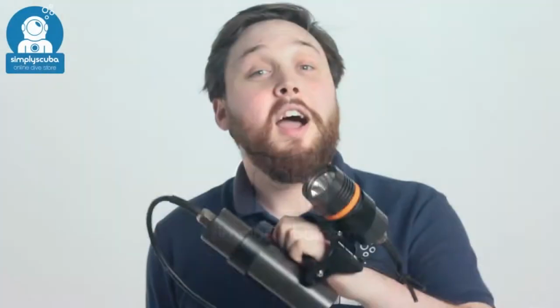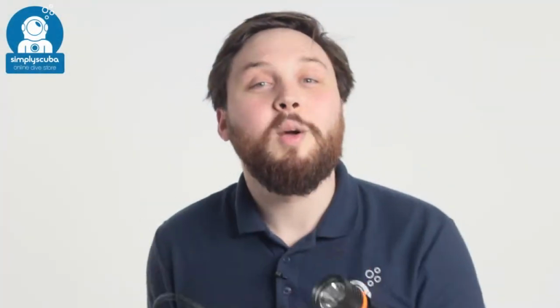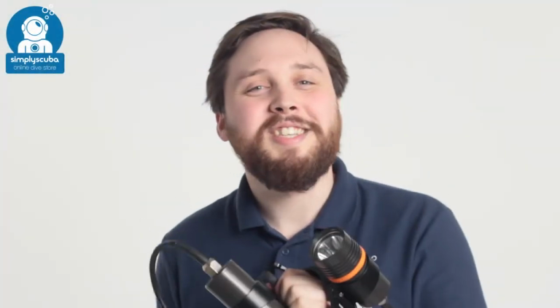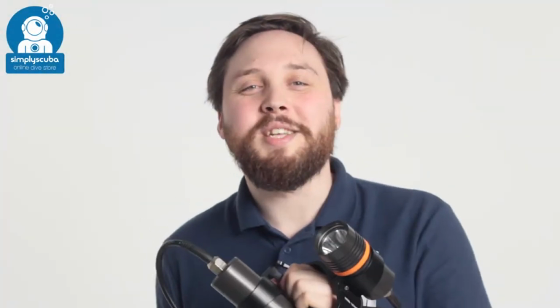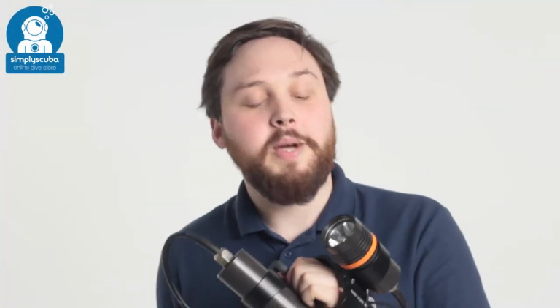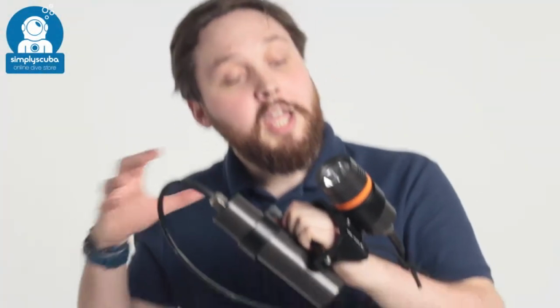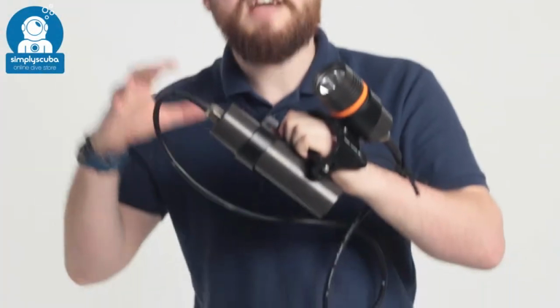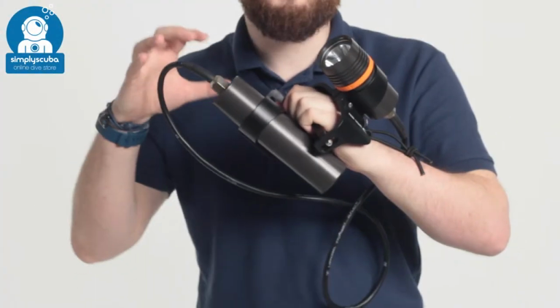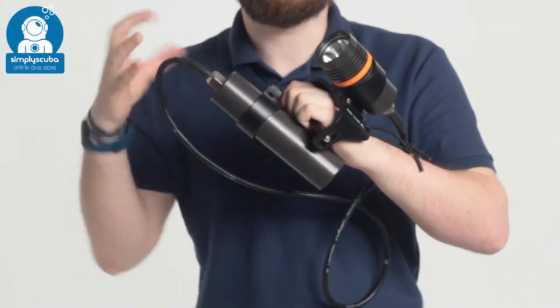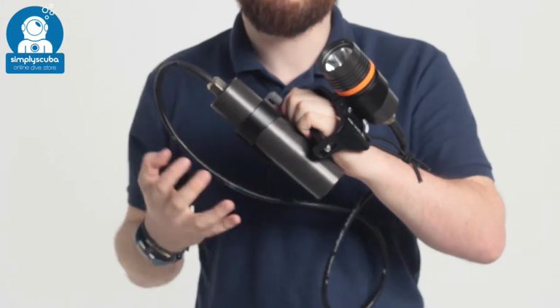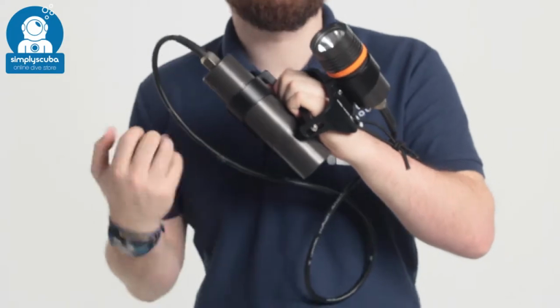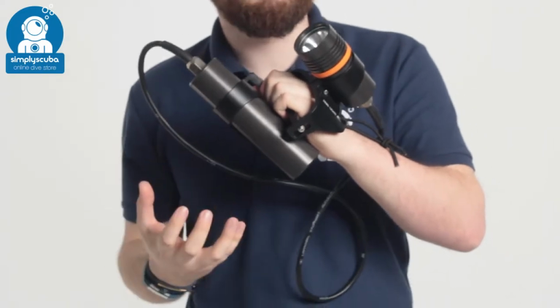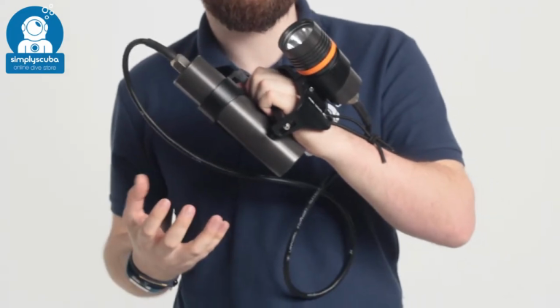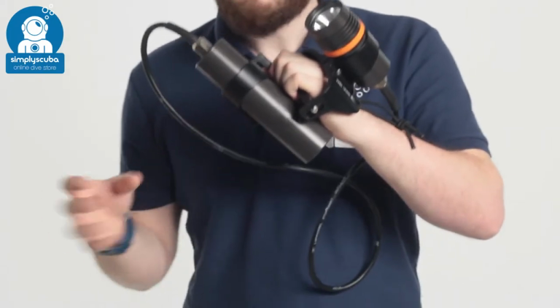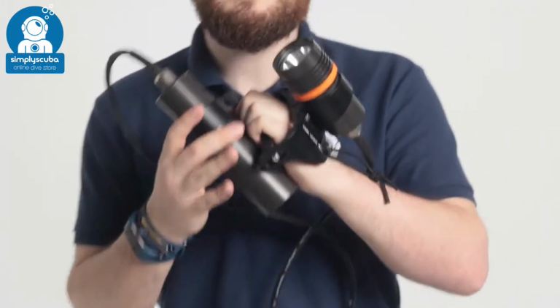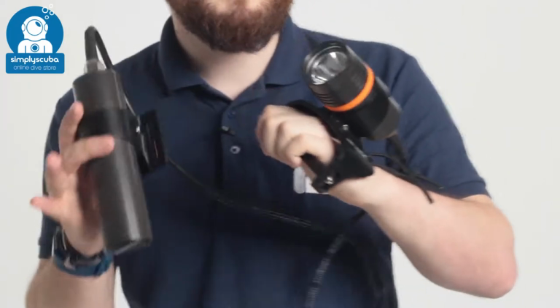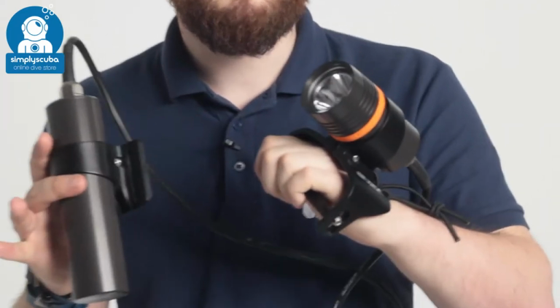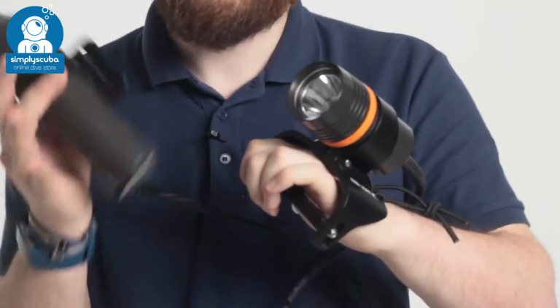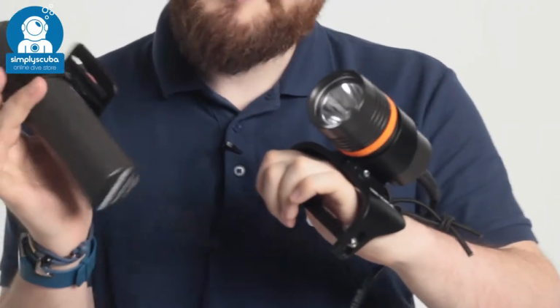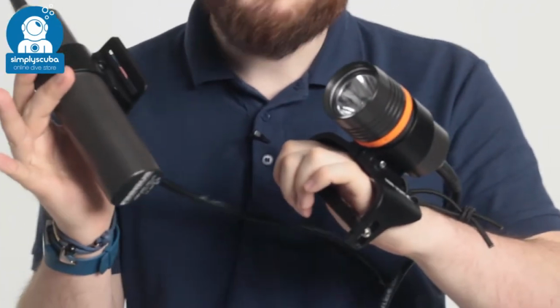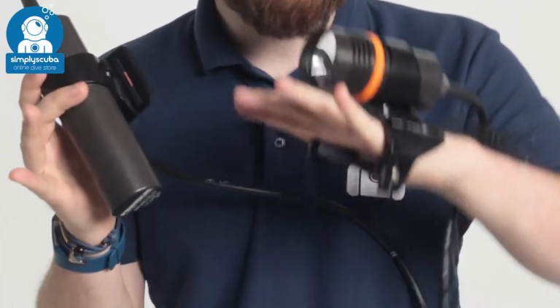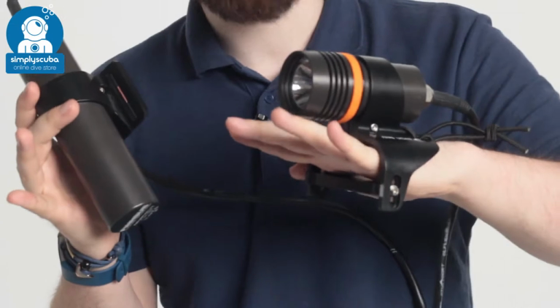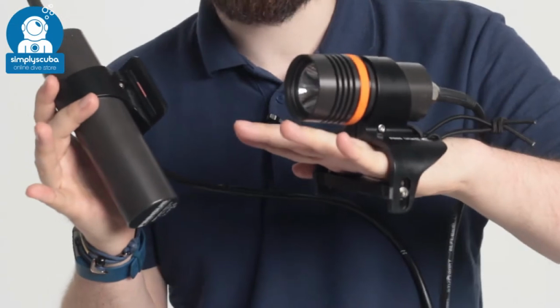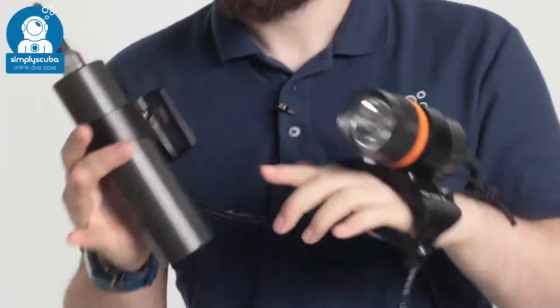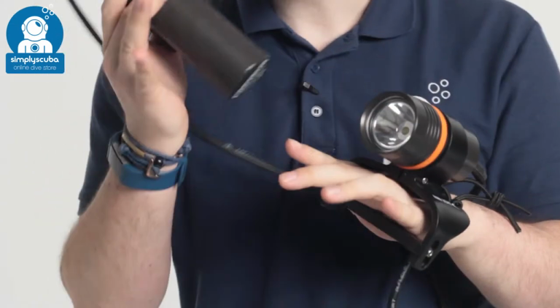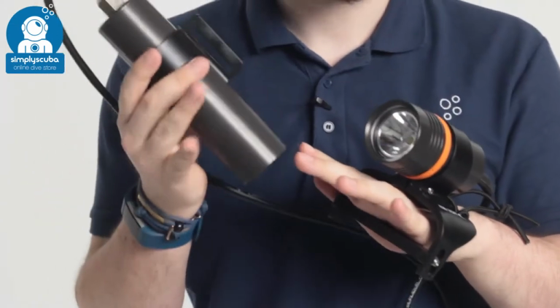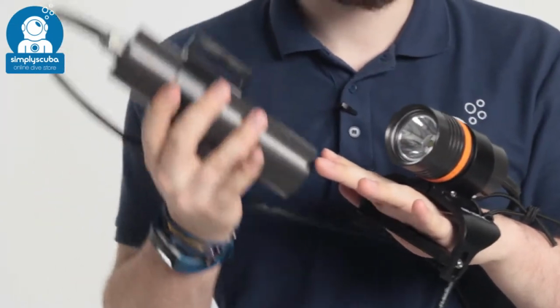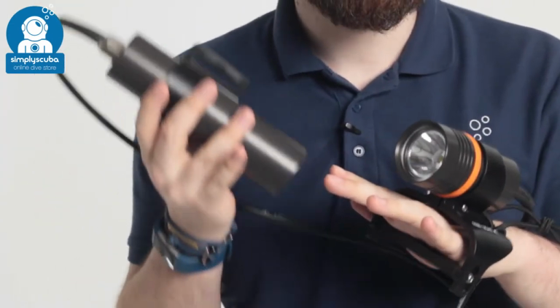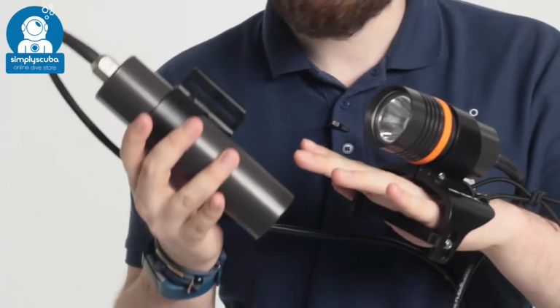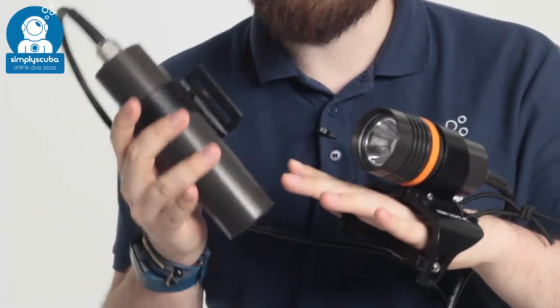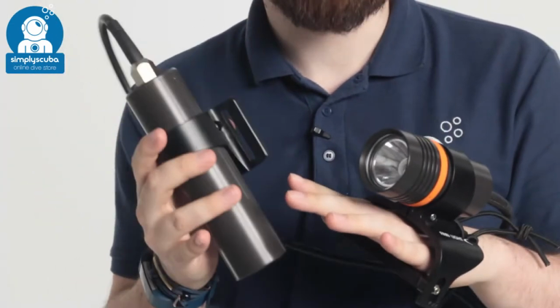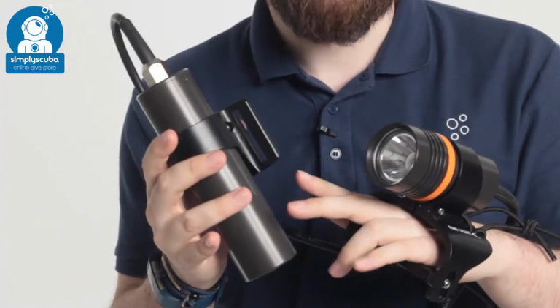Hi, welcome to Simply Scuba. Here we have the Finlite 2000 Long Torch. This is an umbilical torch — you have a separate battery pack and head, which means that you have plenty of external battery power.